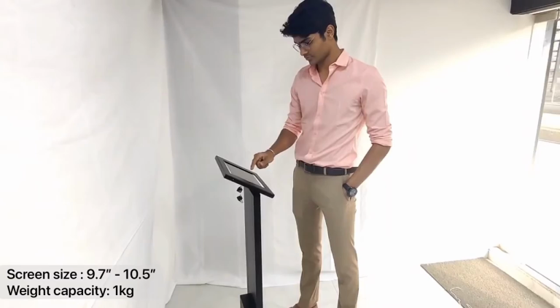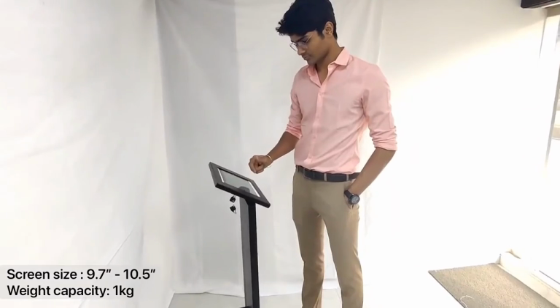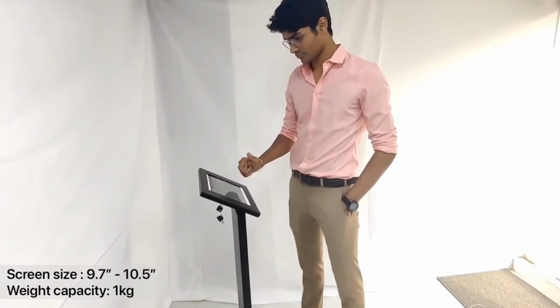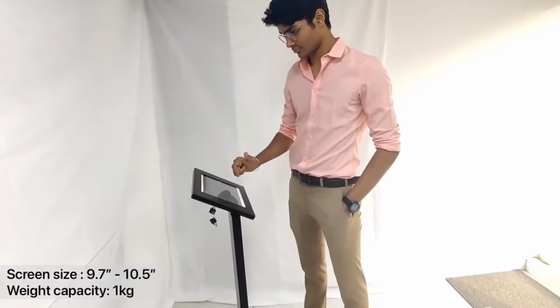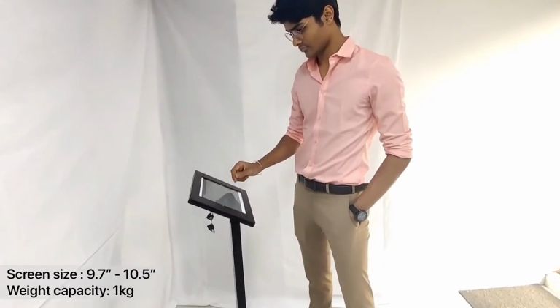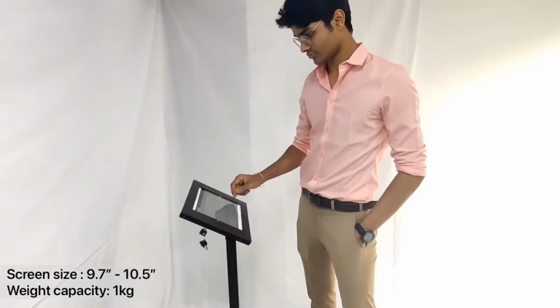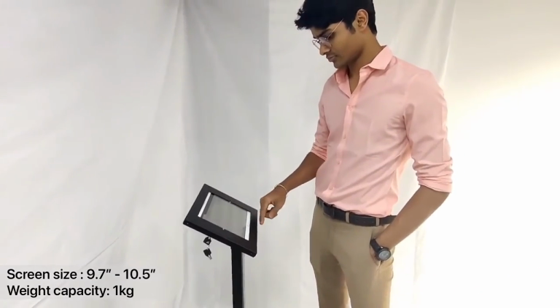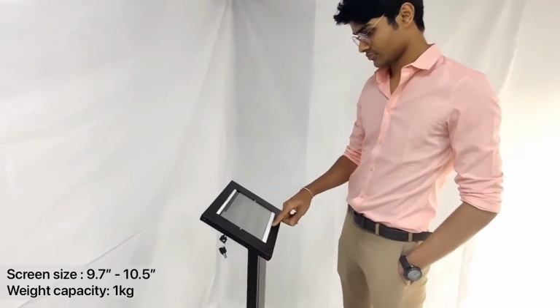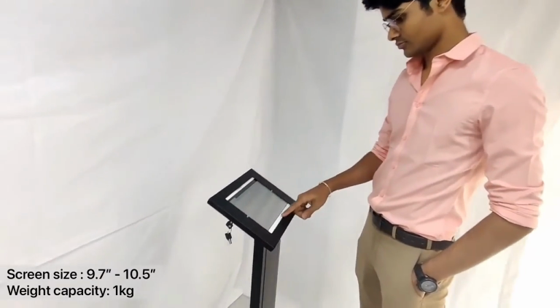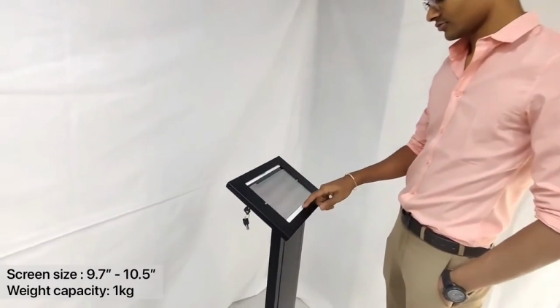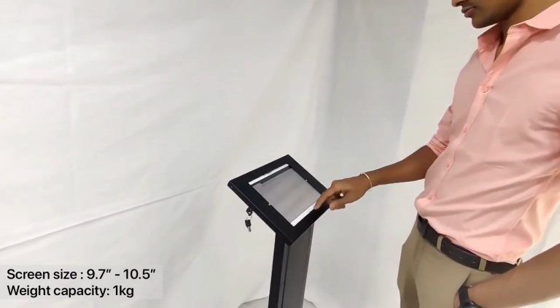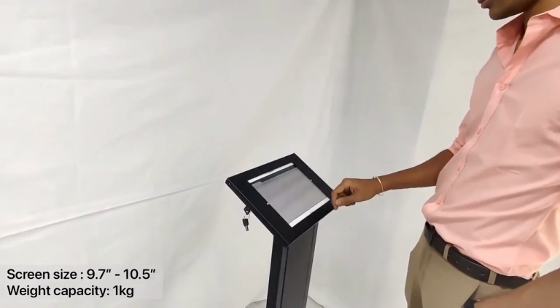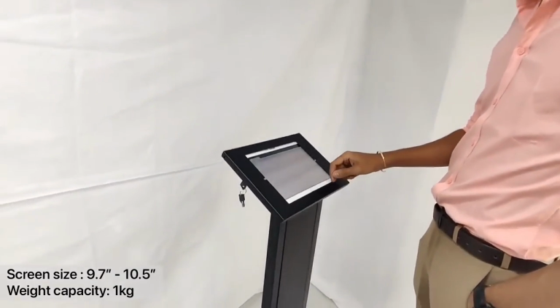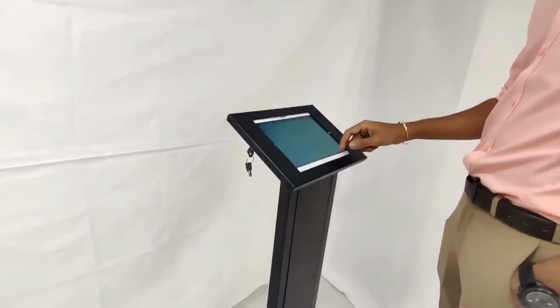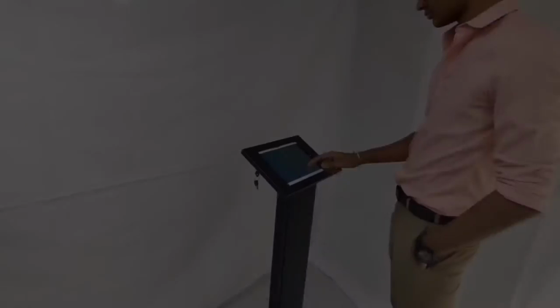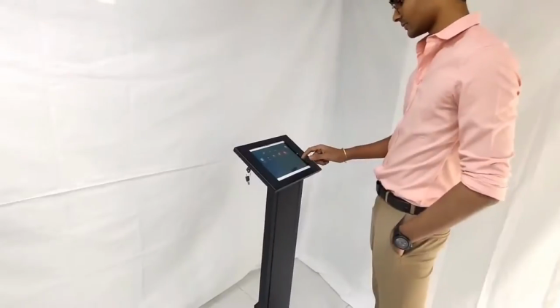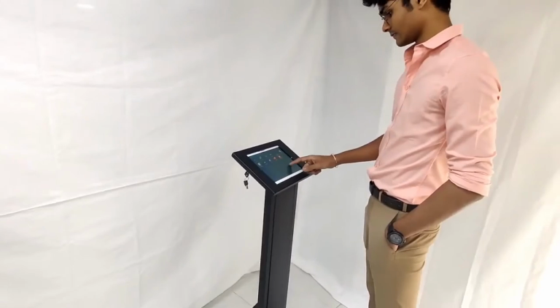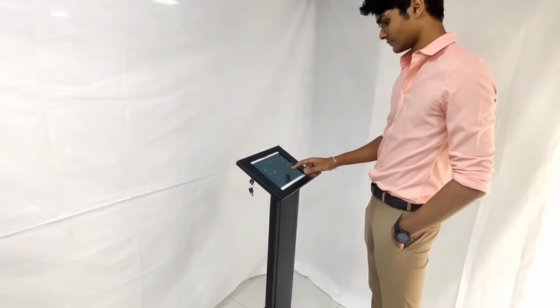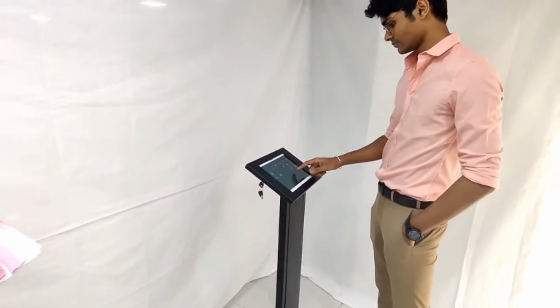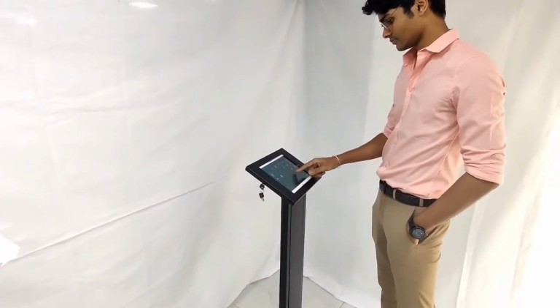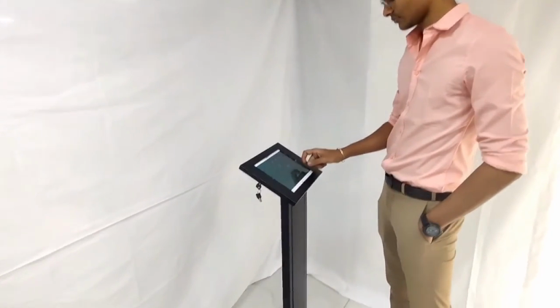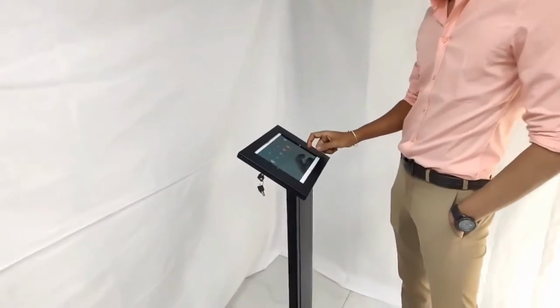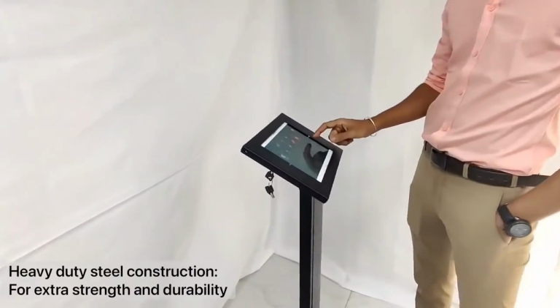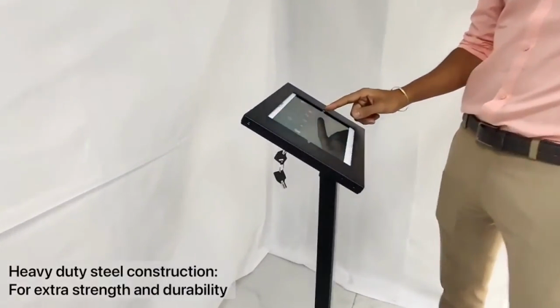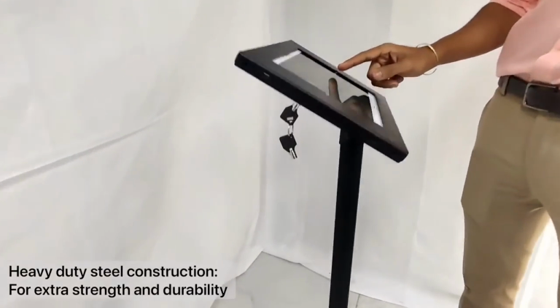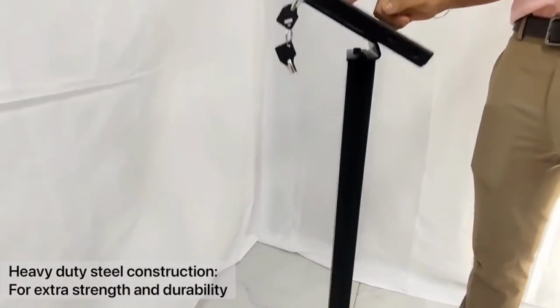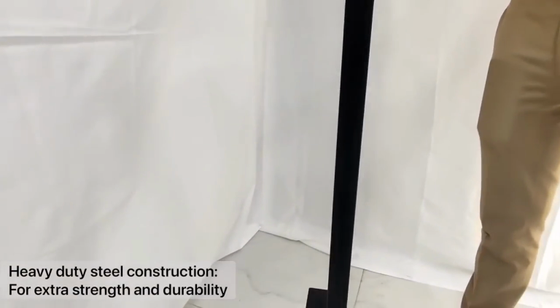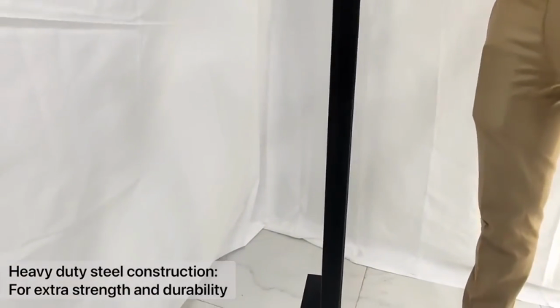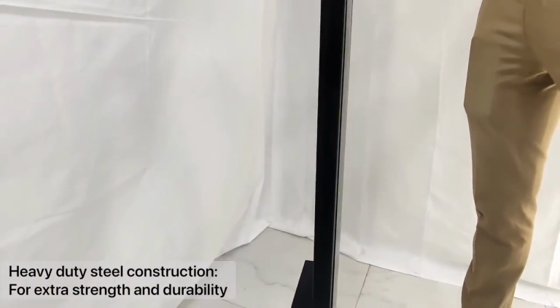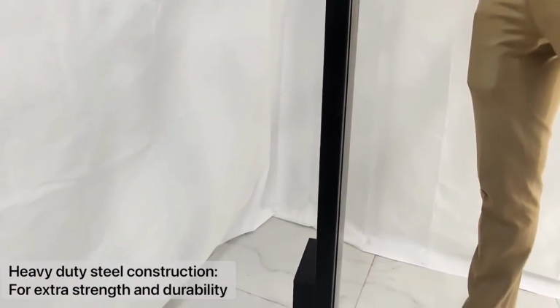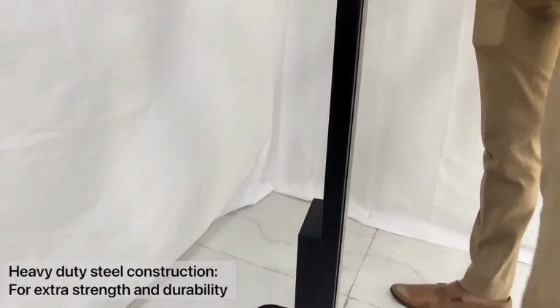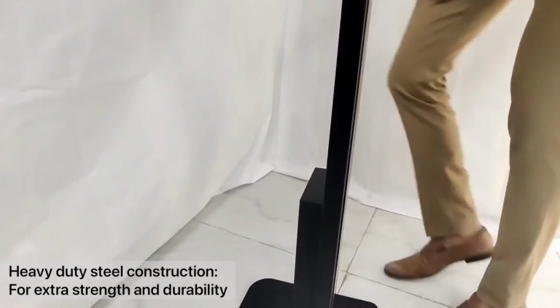It supports 9.7 inch to 10.5 inch tablets and the weight capacity is 1 kg. Its heavy-duty steel construction provides extra strength and durability.